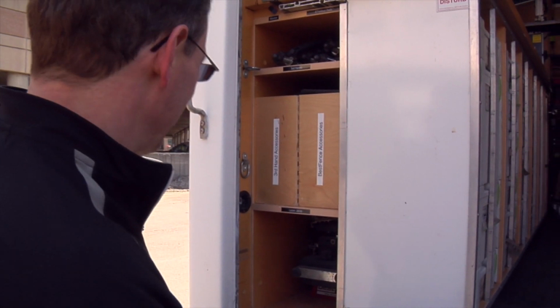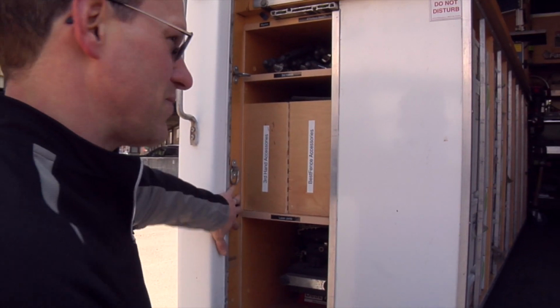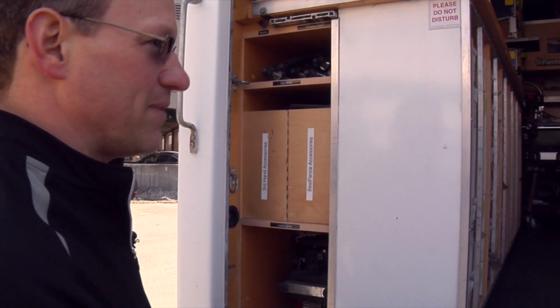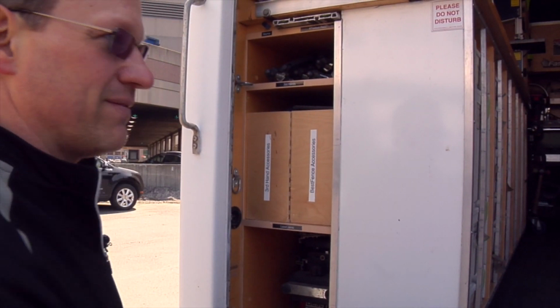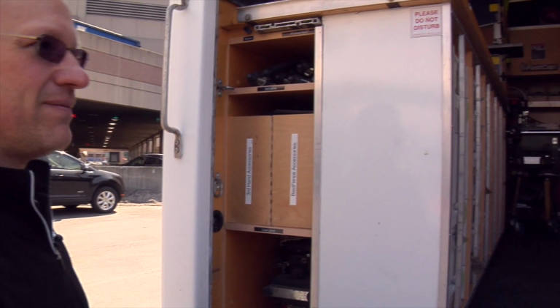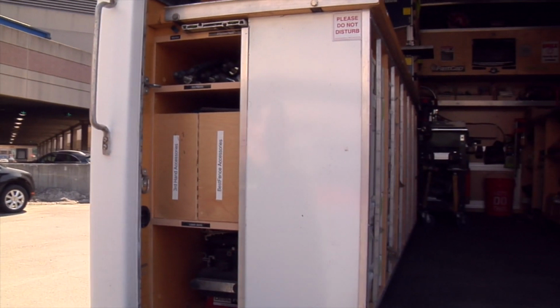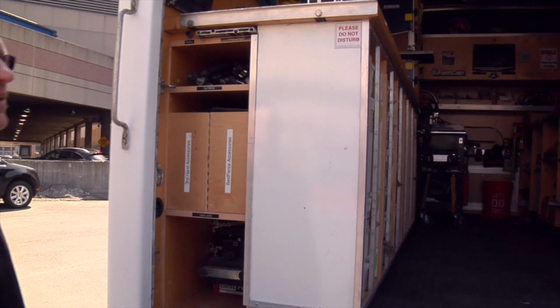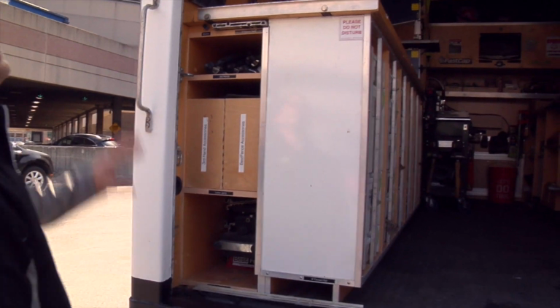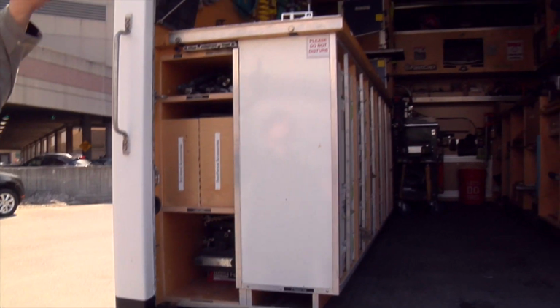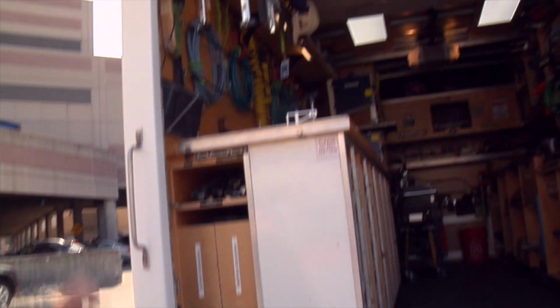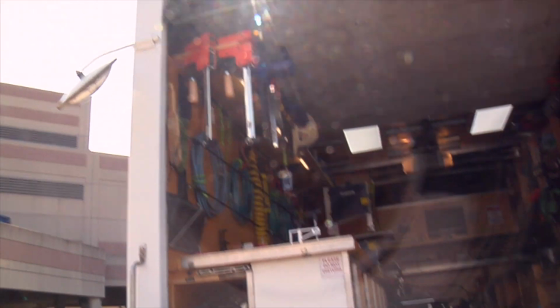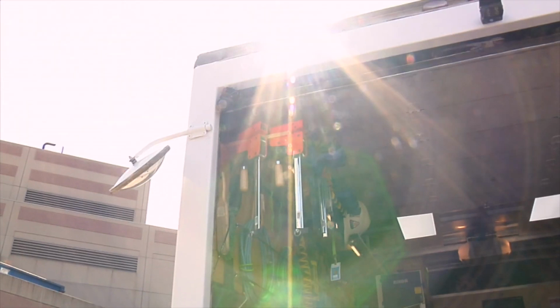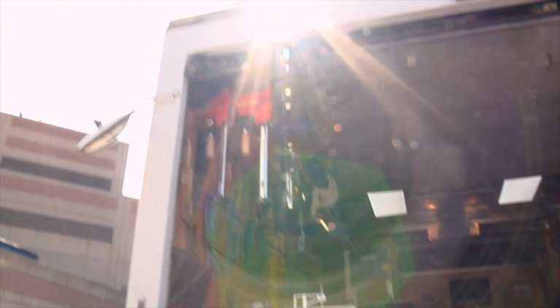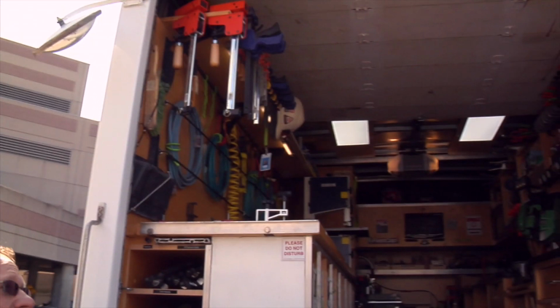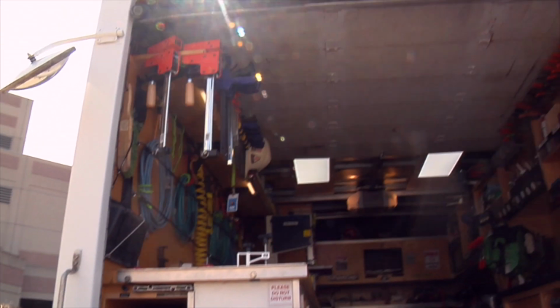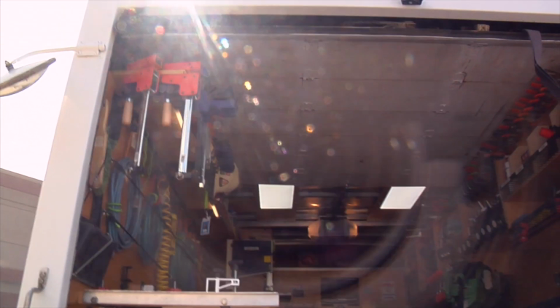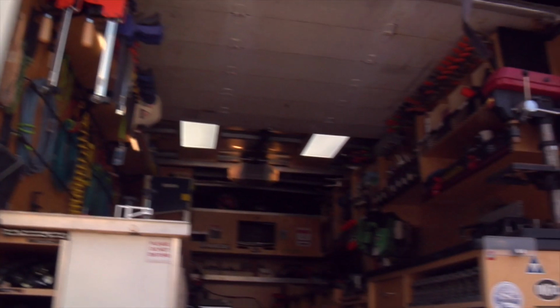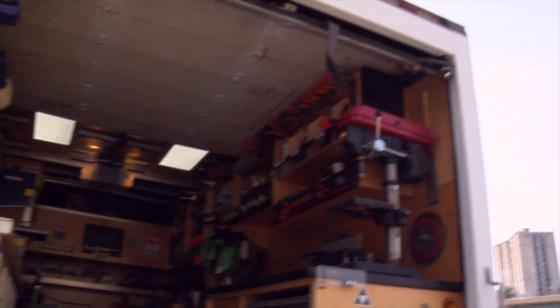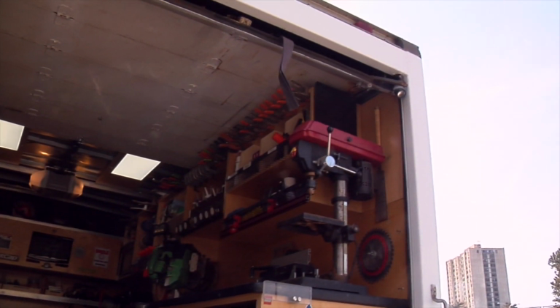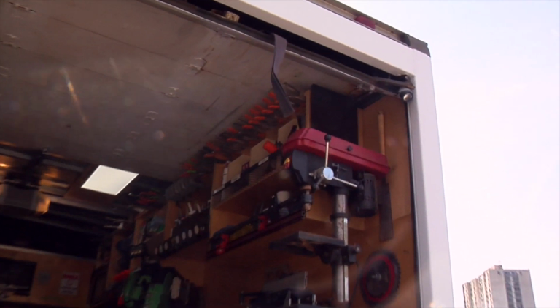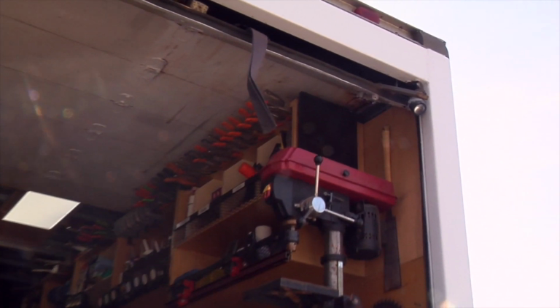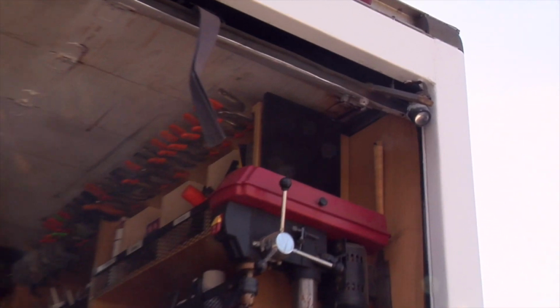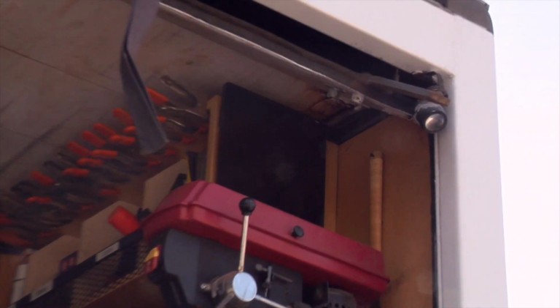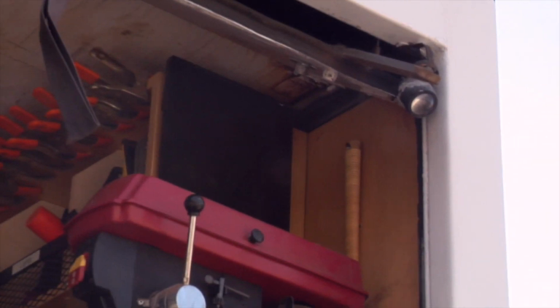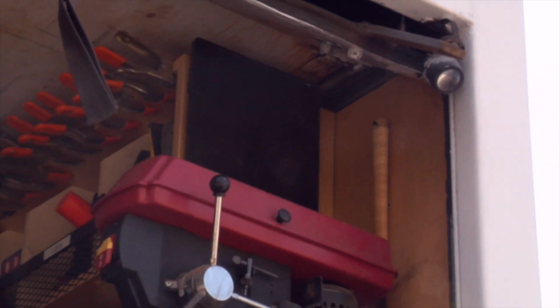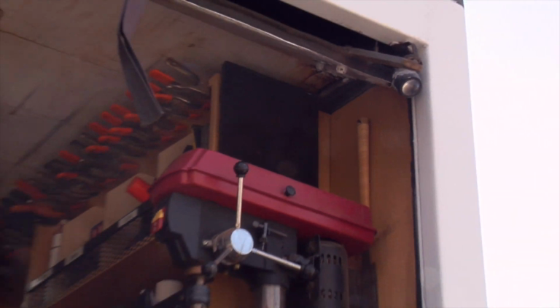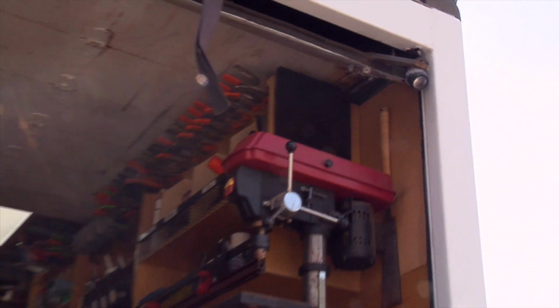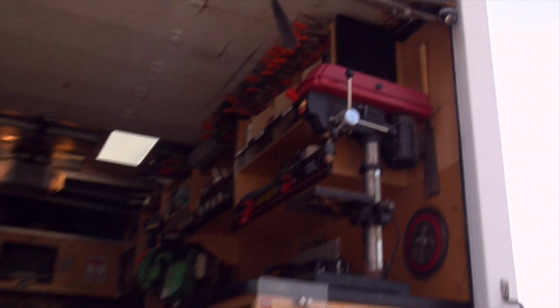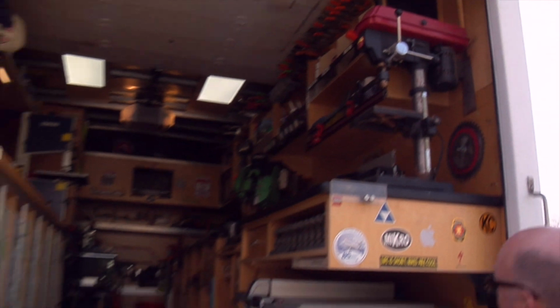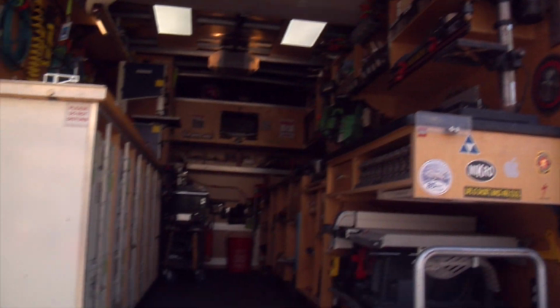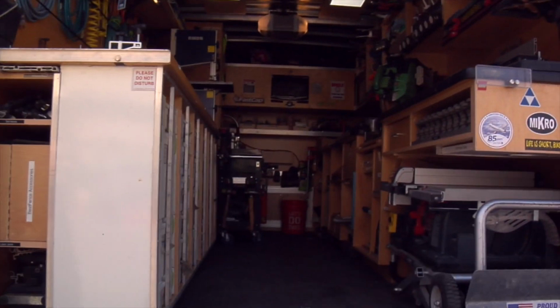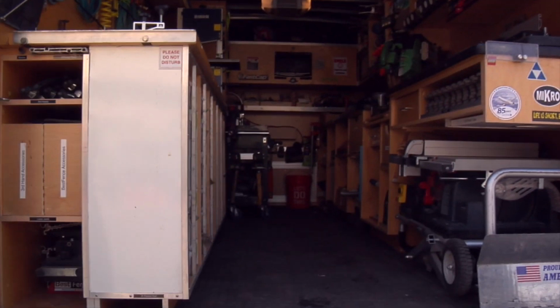Wow. So that's why that outlet is there. And I notice you have some little lights up here. I have some small lights up here — those are just for working when it gets dark, and it lights this area up nicely so I can see both on and off the truck. Very cool, Brian.